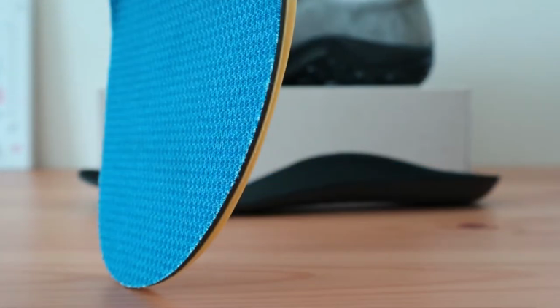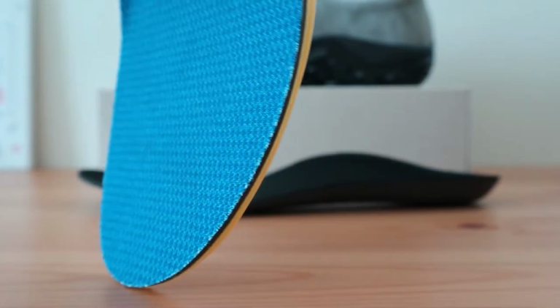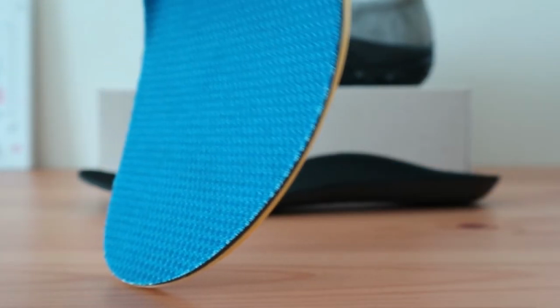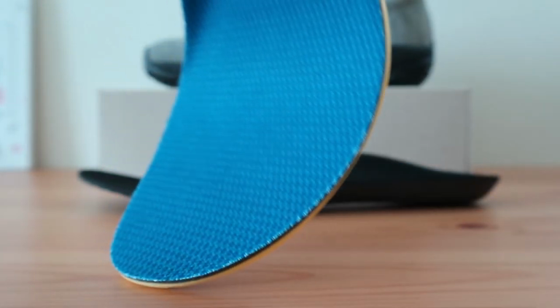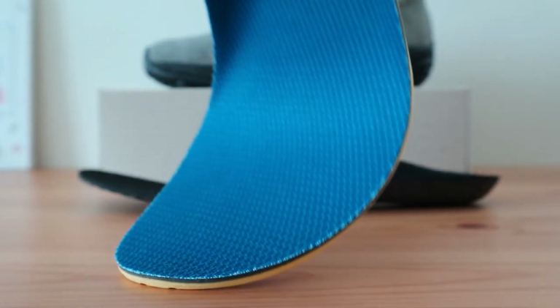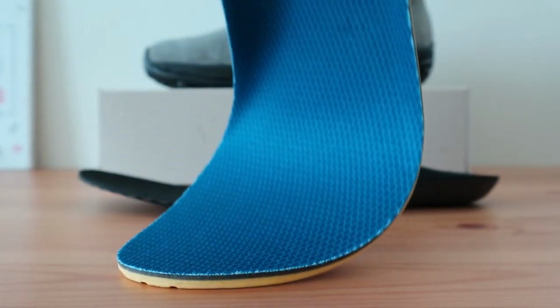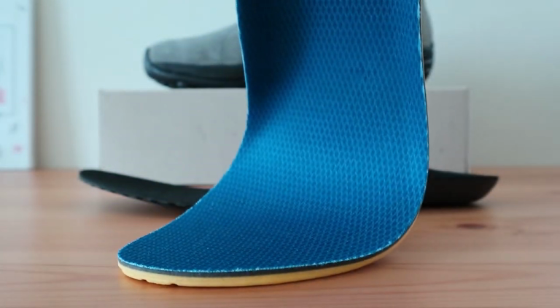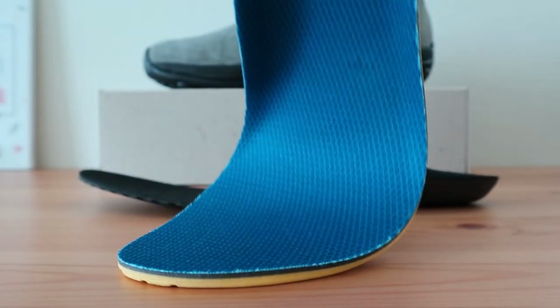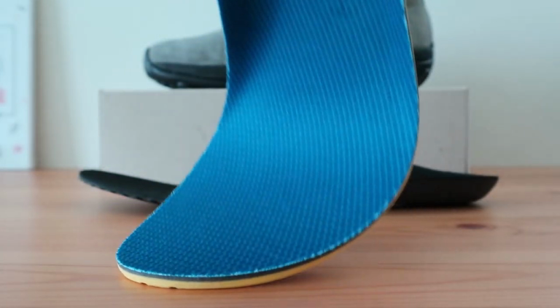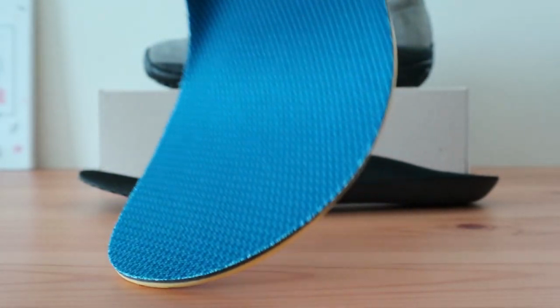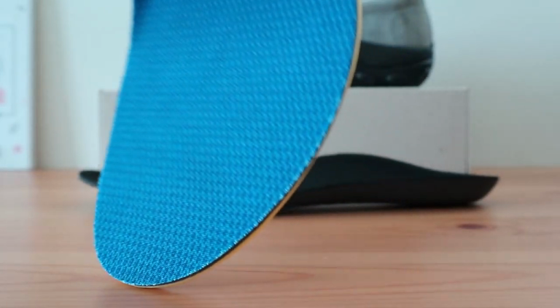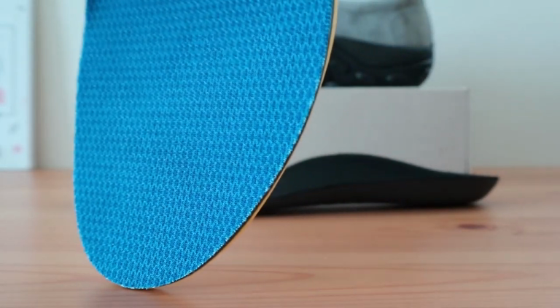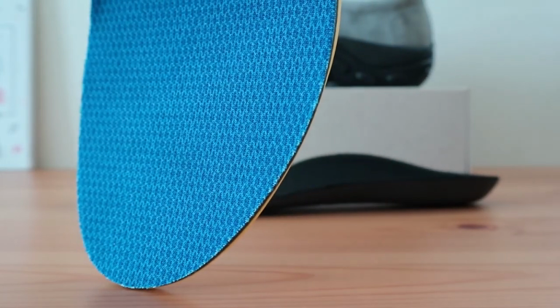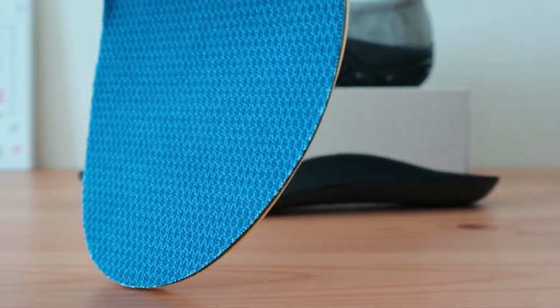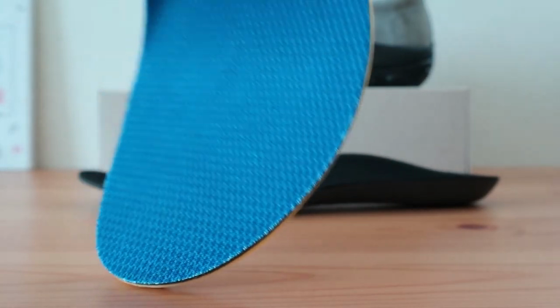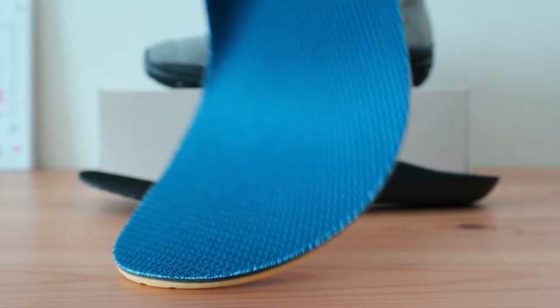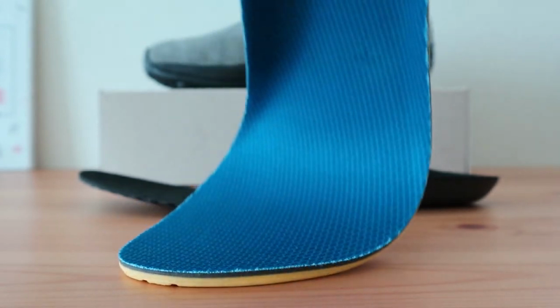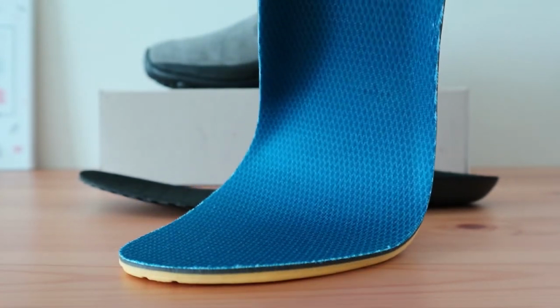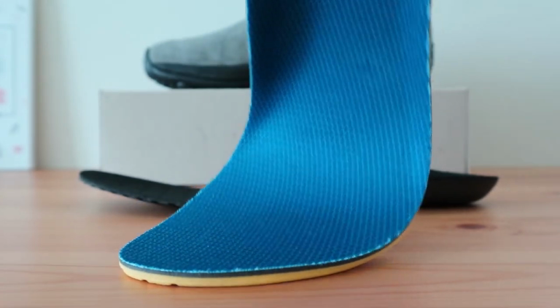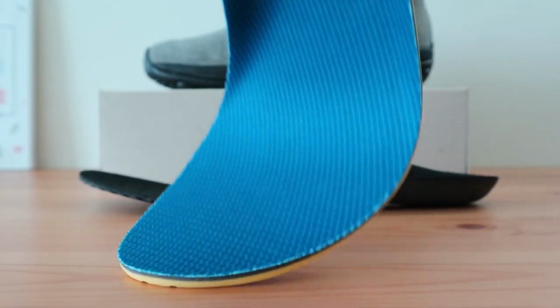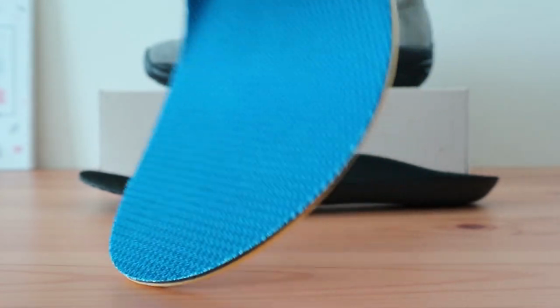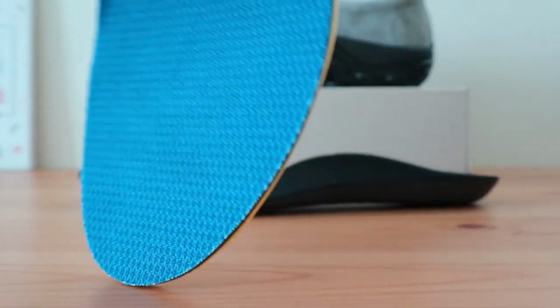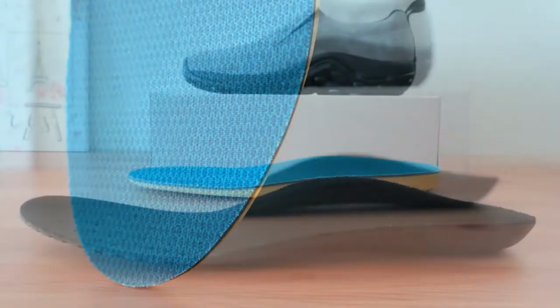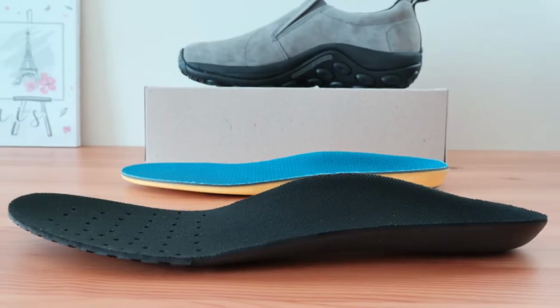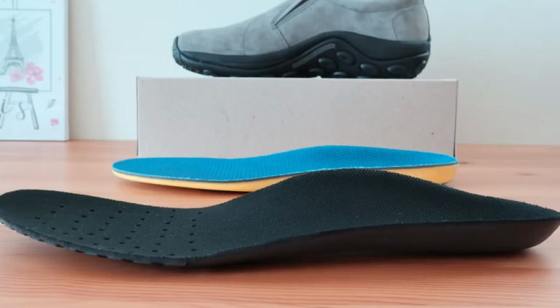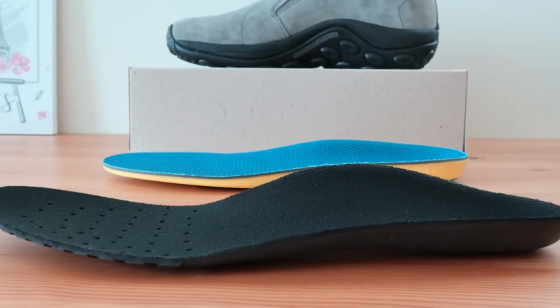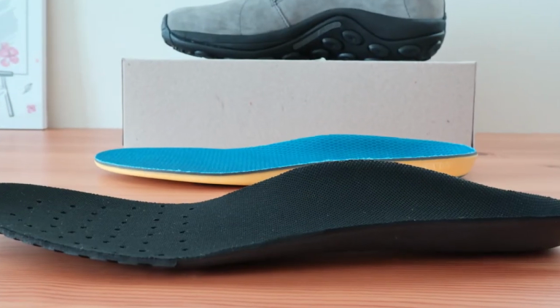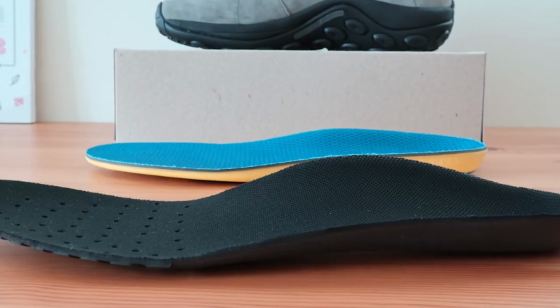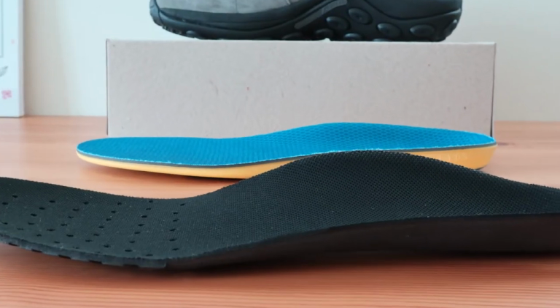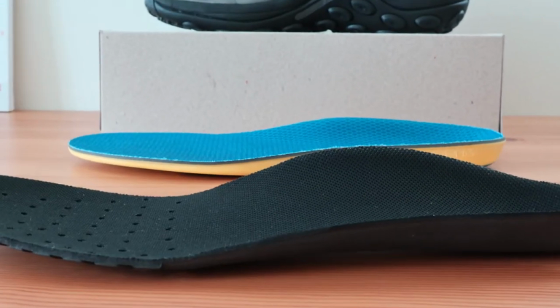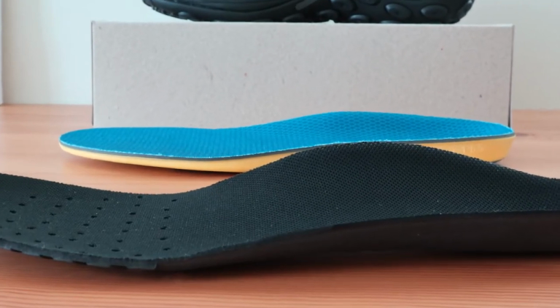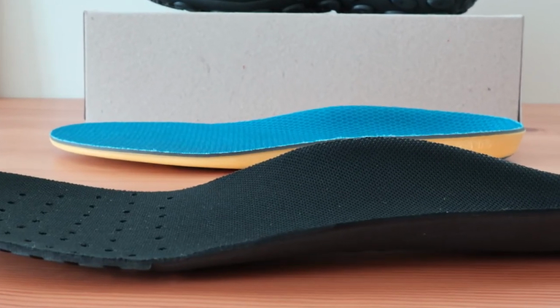The Softsole, on the other hand, is a bit less drastic in most areas. It's flexible and has a gel-type padding throughout. The arch and heel support is also a bit less.